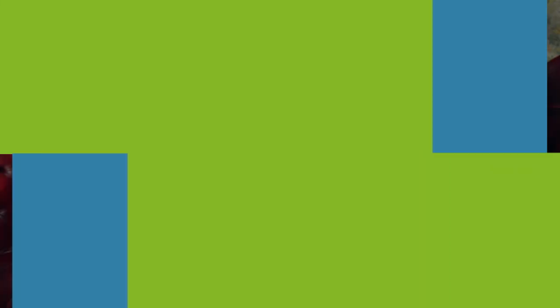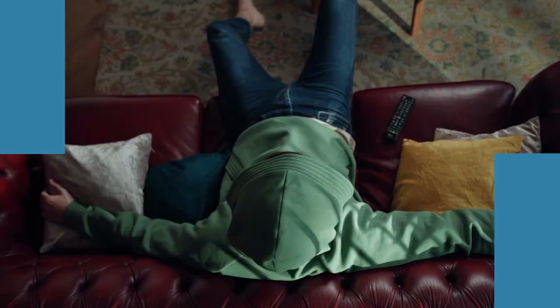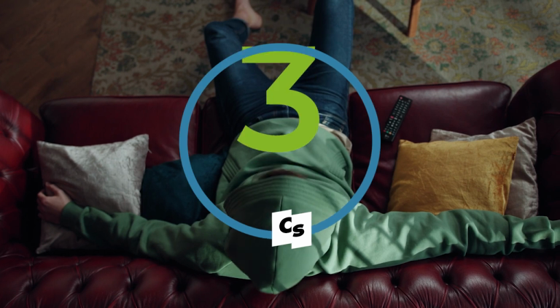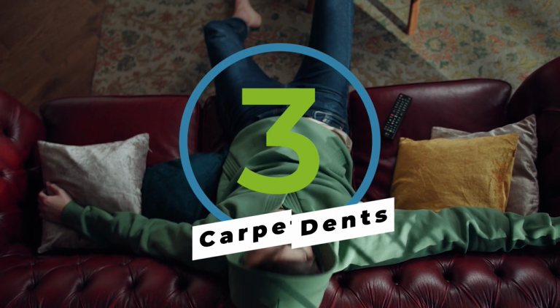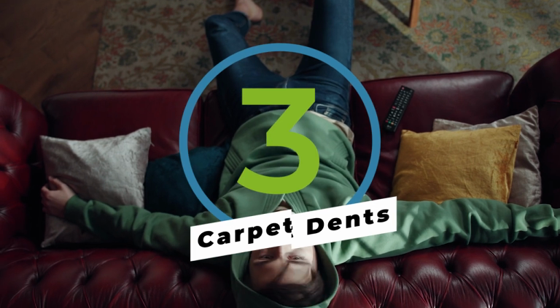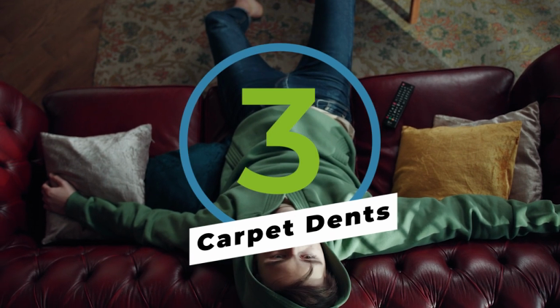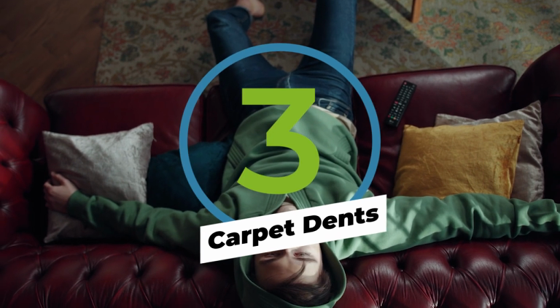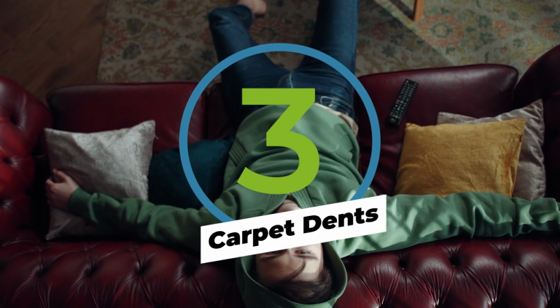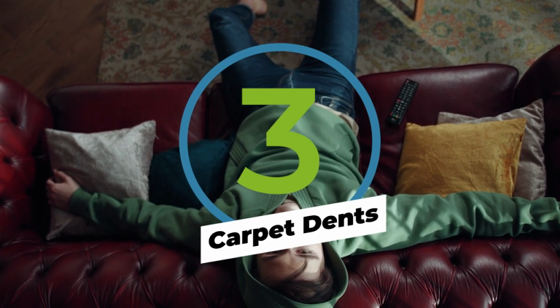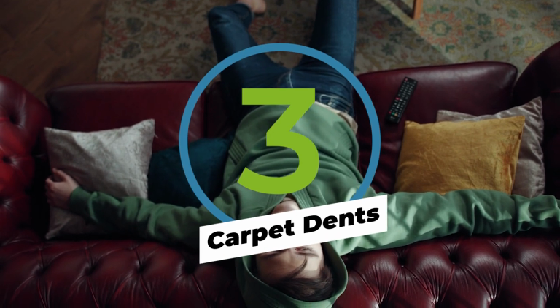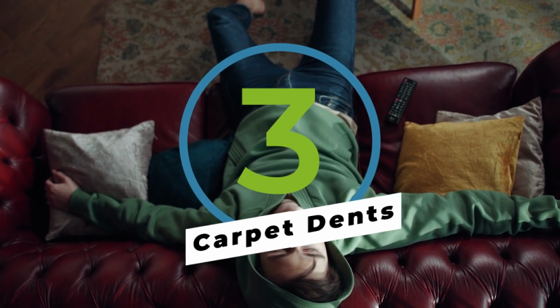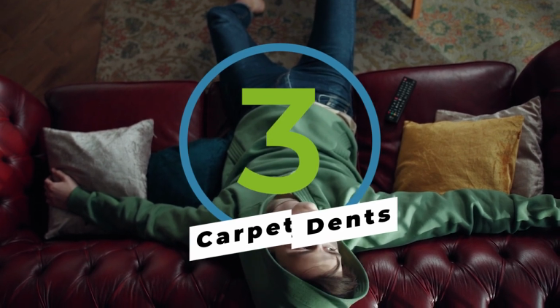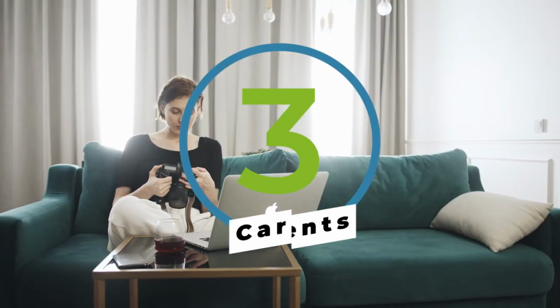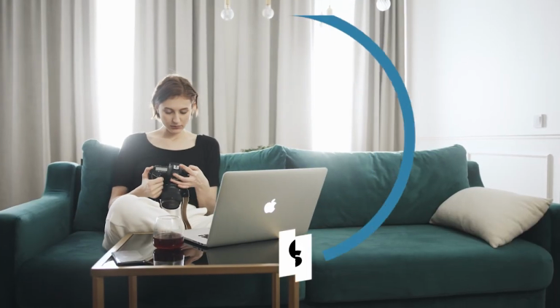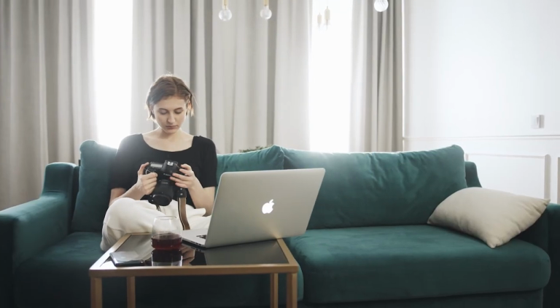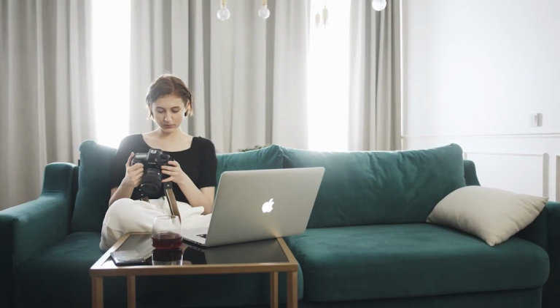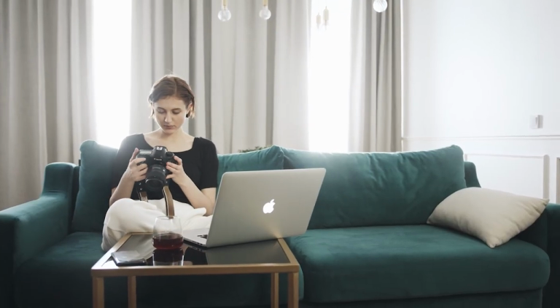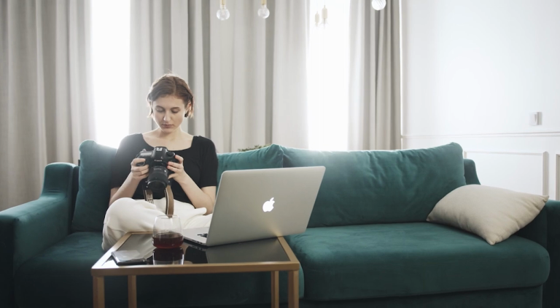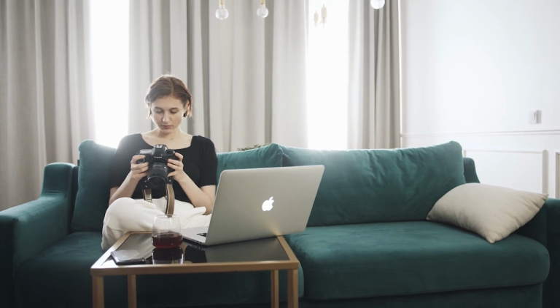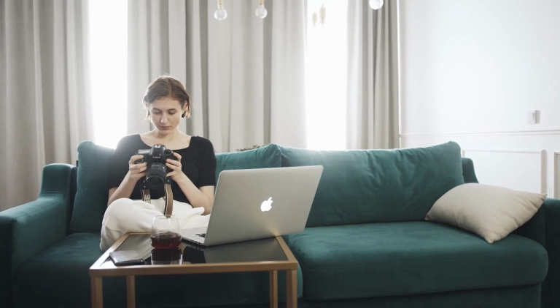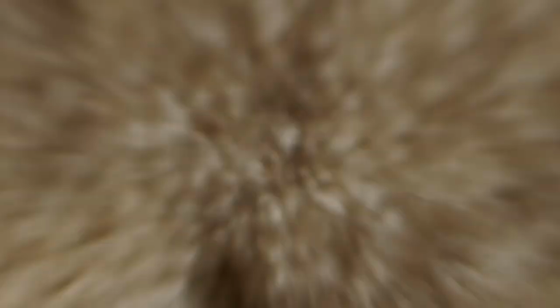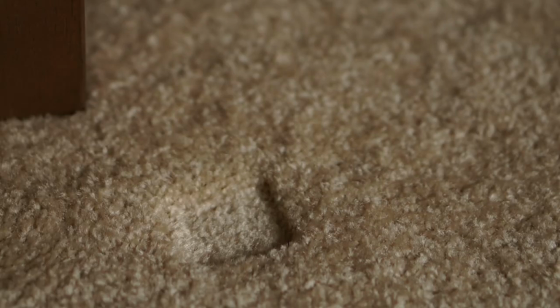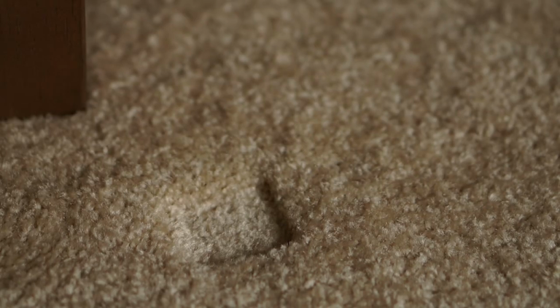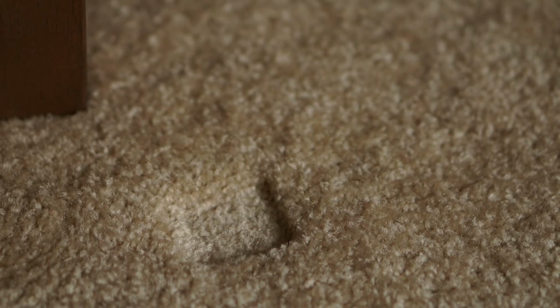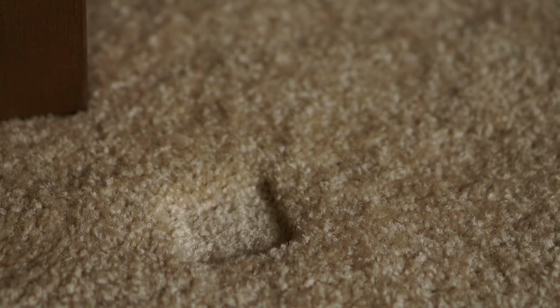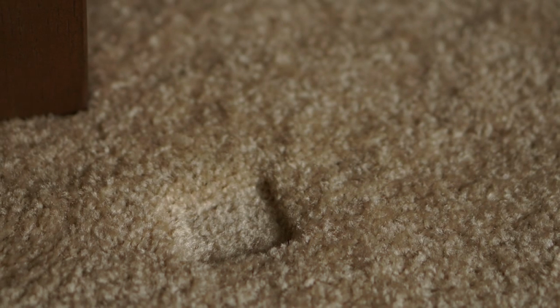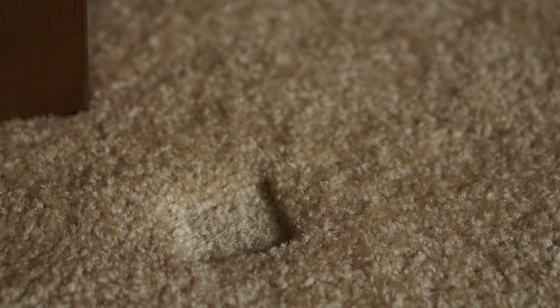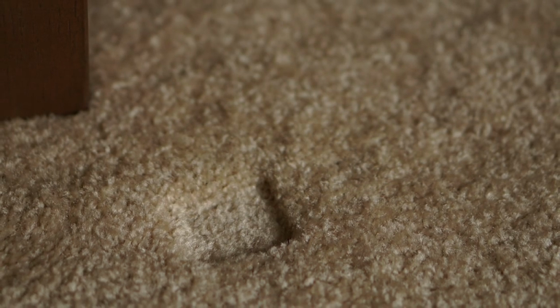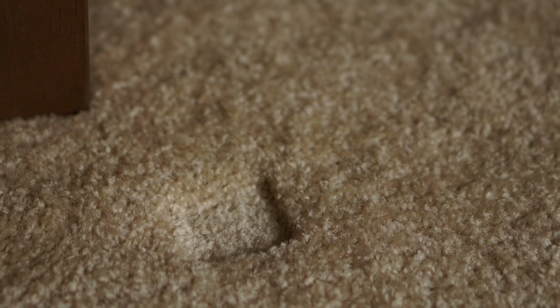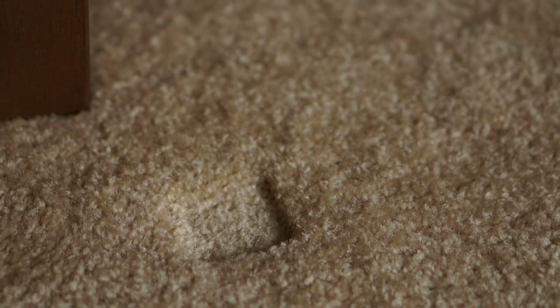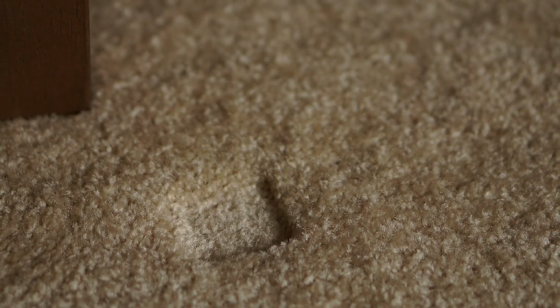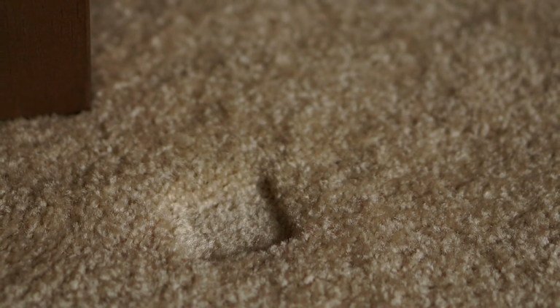Carpet dents occur when heavy furniture, like couches or desks, rest in the same location for a long period of time. But don't worry — these minor eyesores are only semi-permanent.